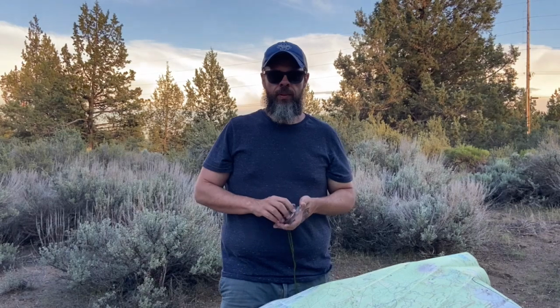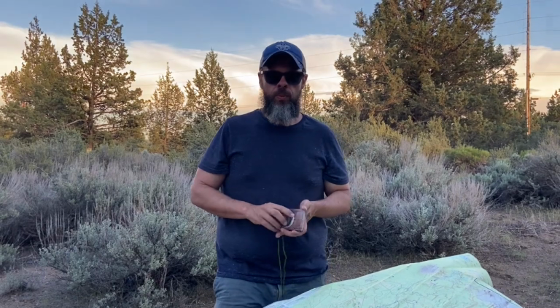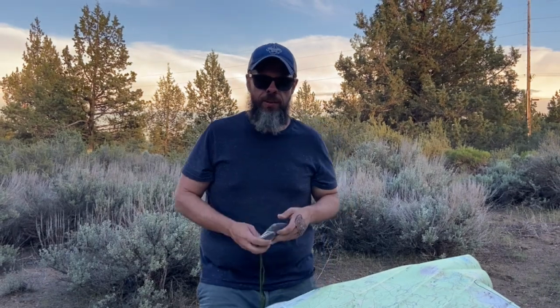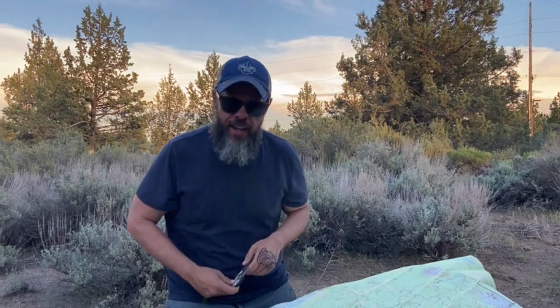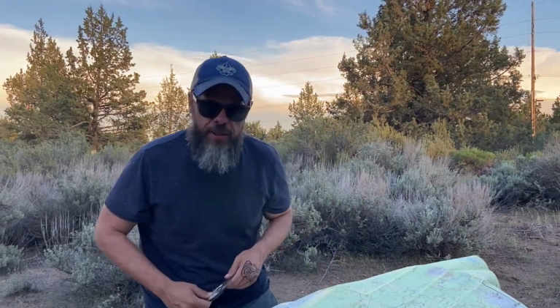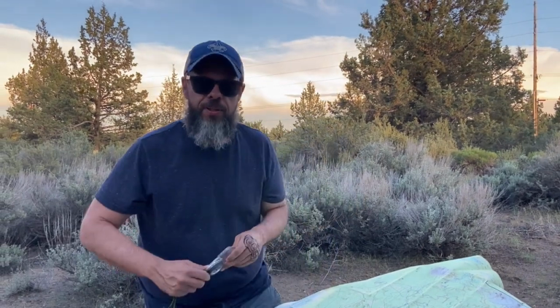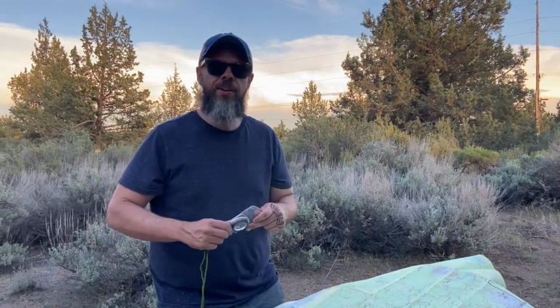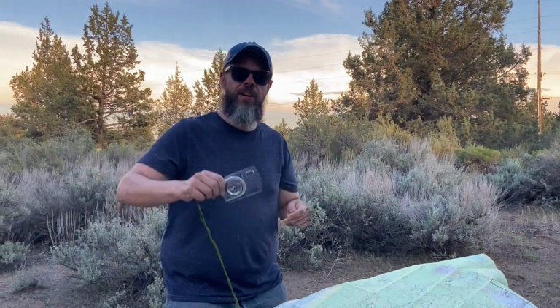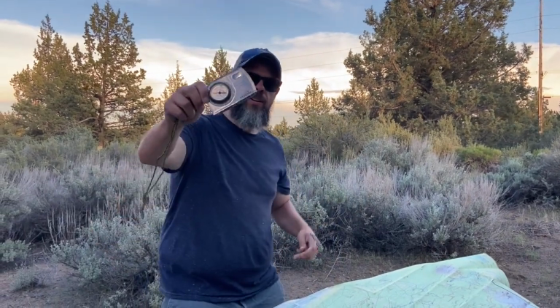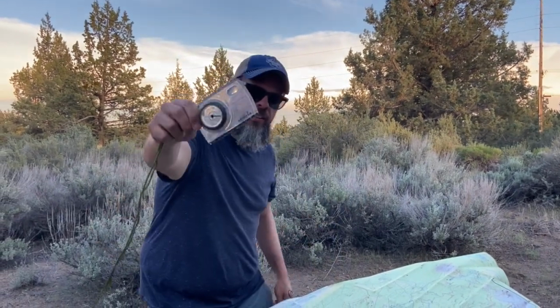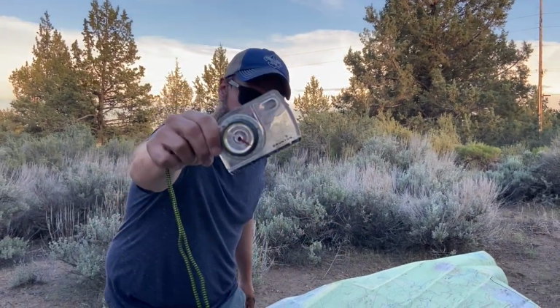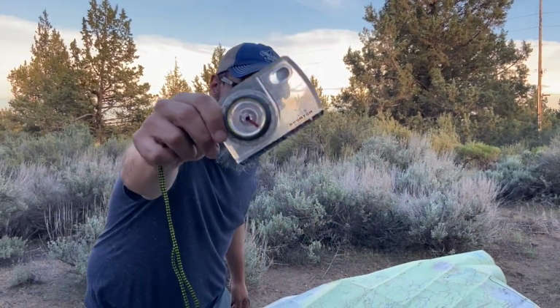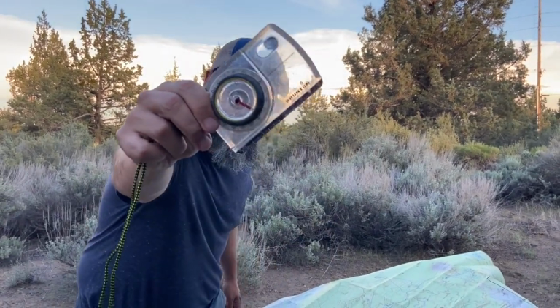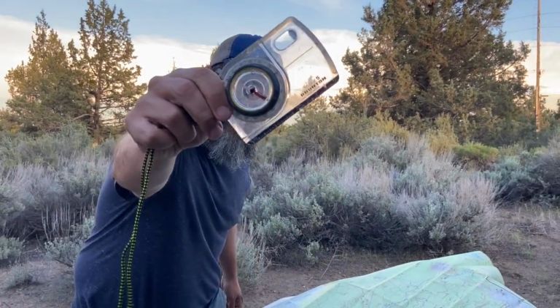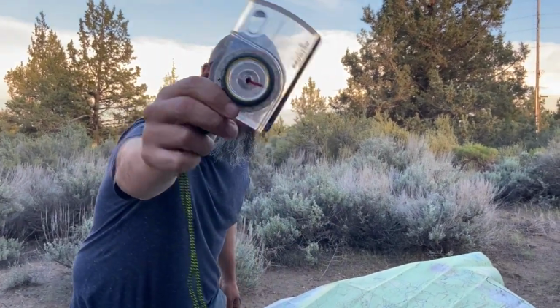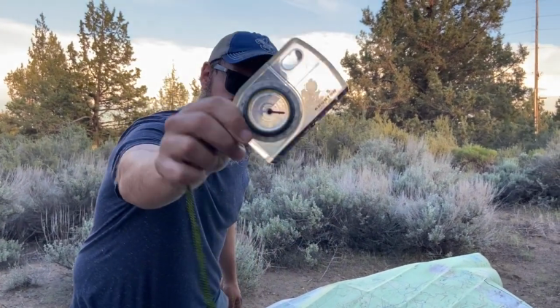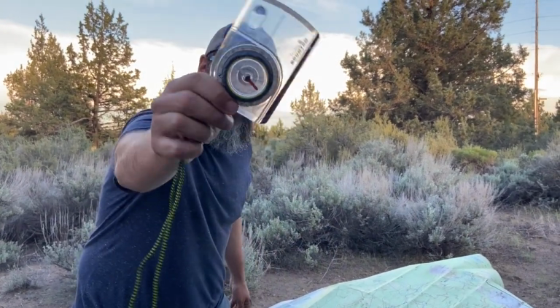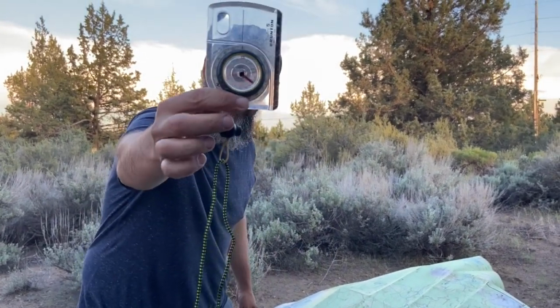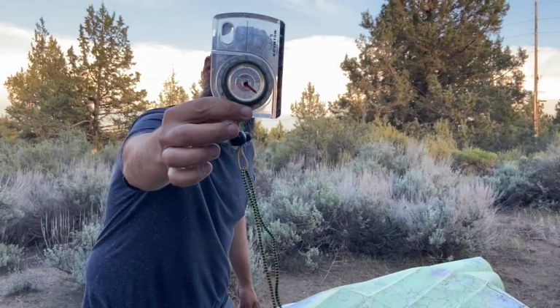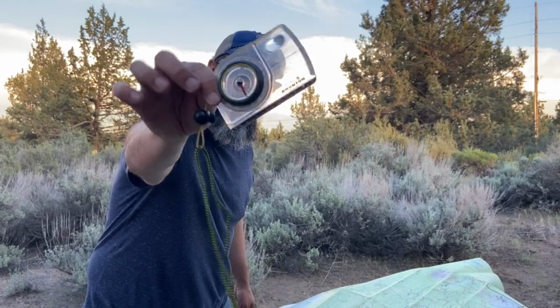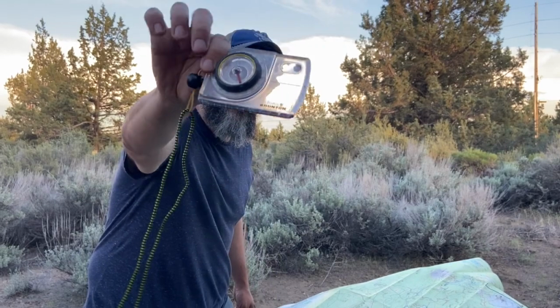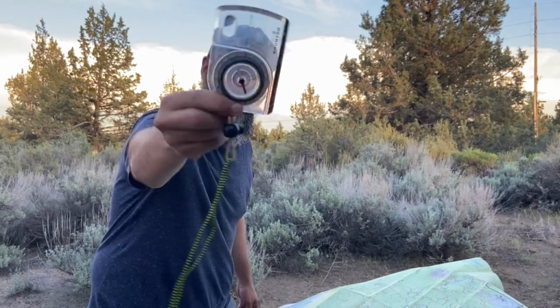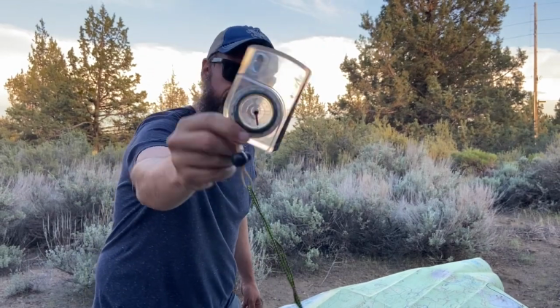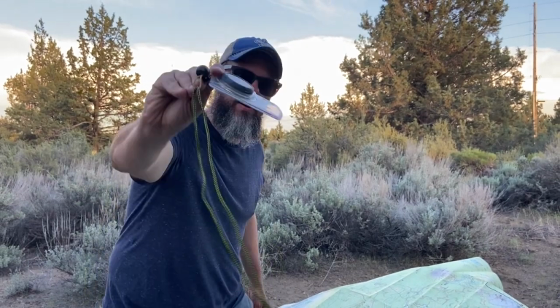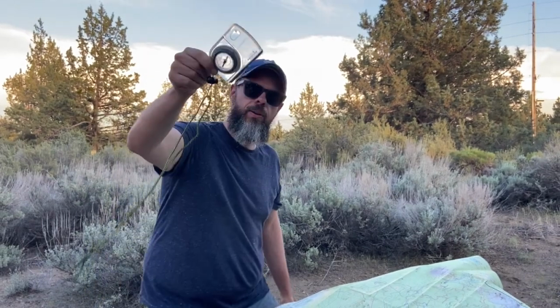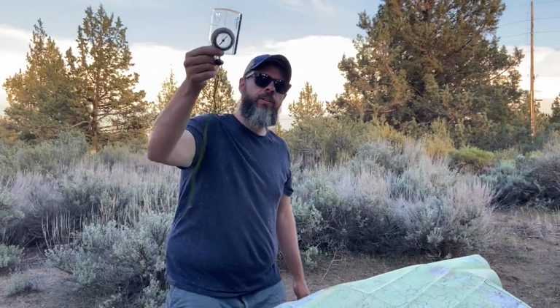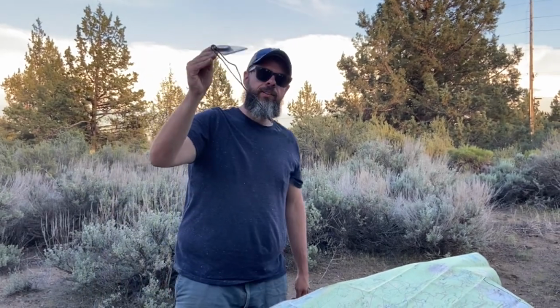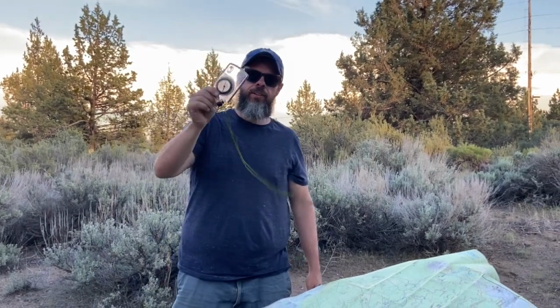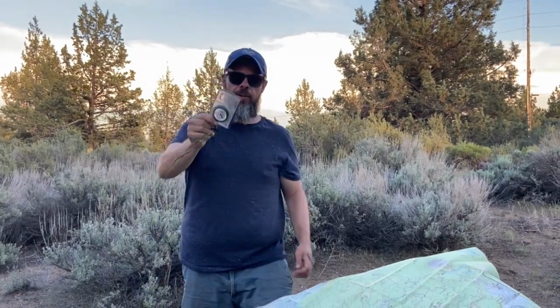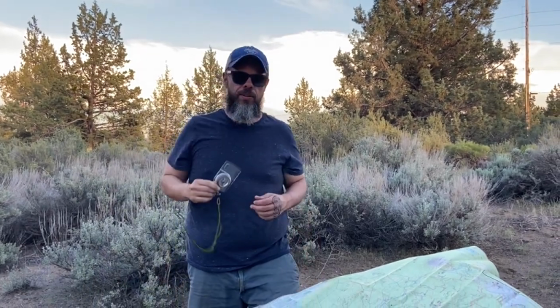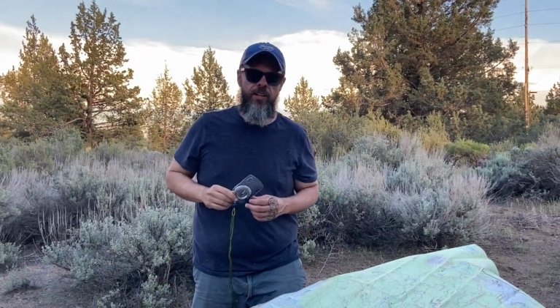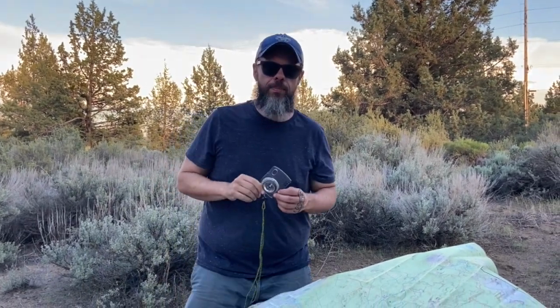What's up Scouts? Mr. Sloan here. I'm gonna talk a little bit about this crazy thing. What? What is it? I don't know — no, I do know. It's called a compass.